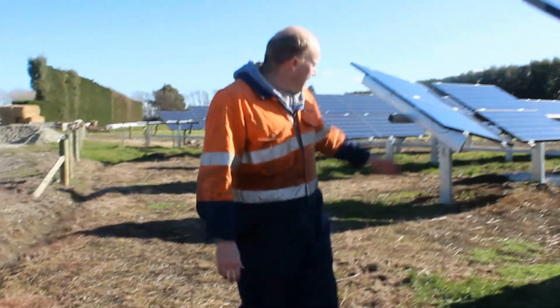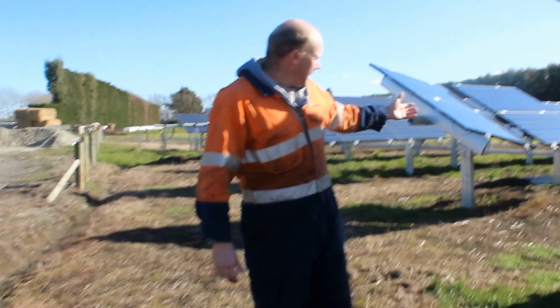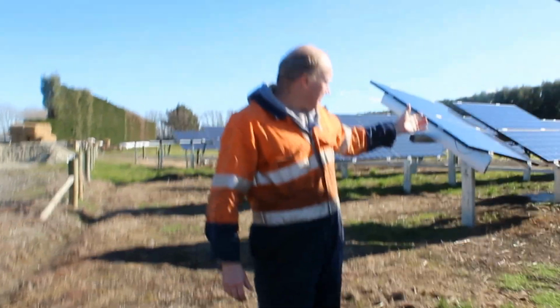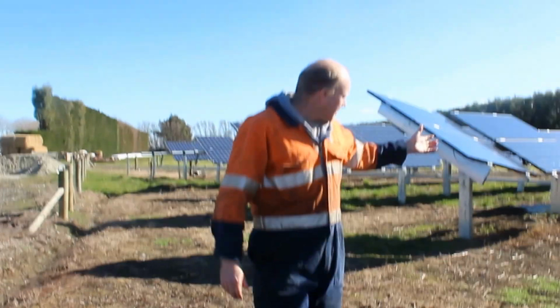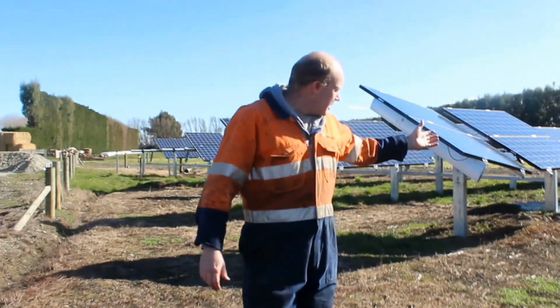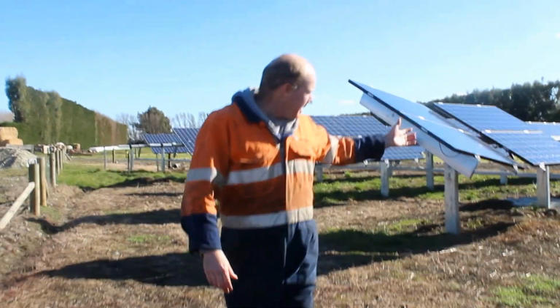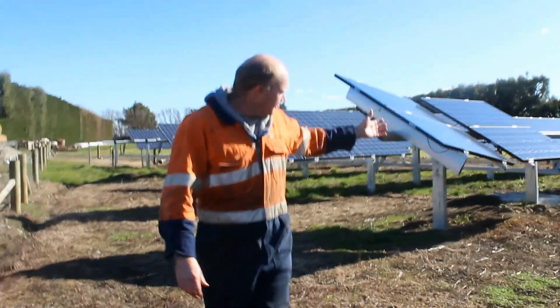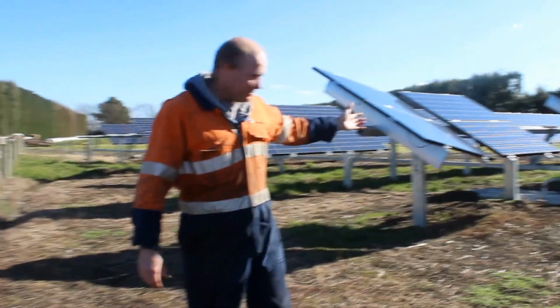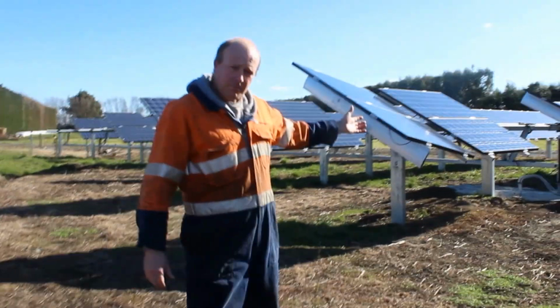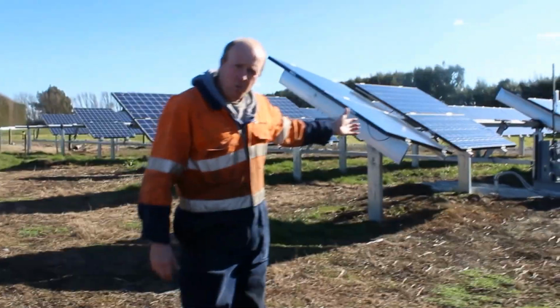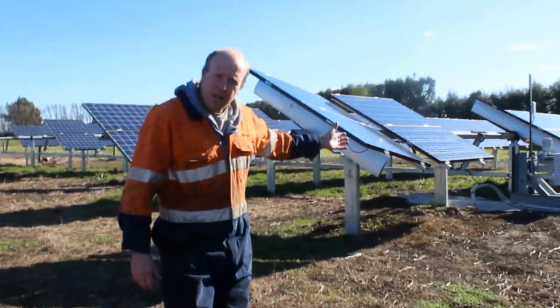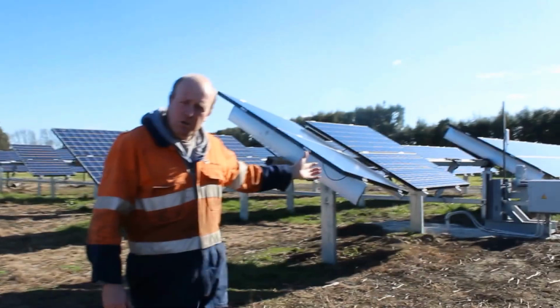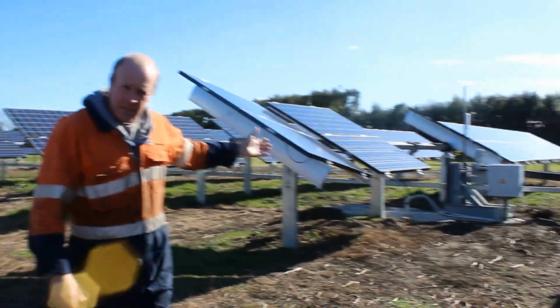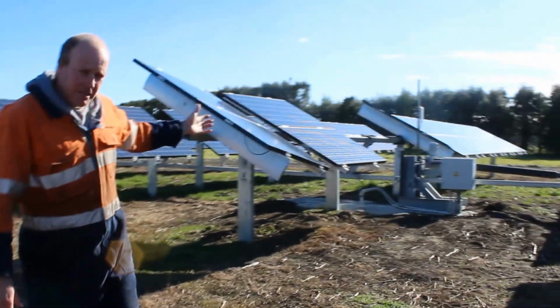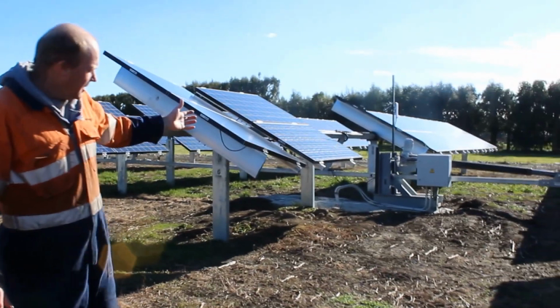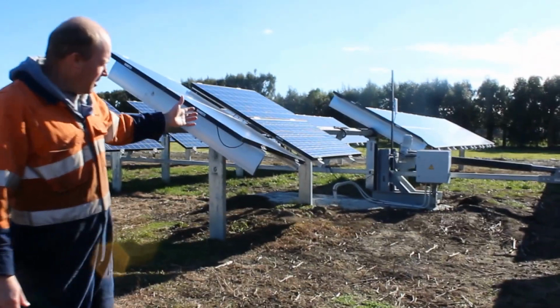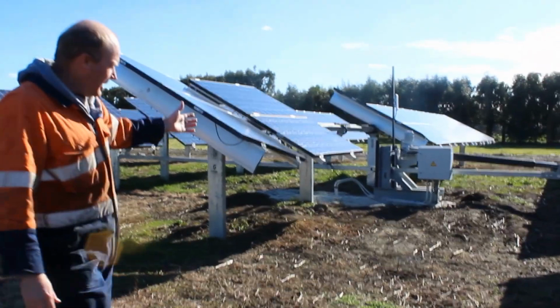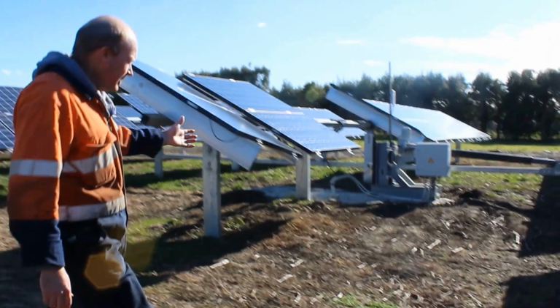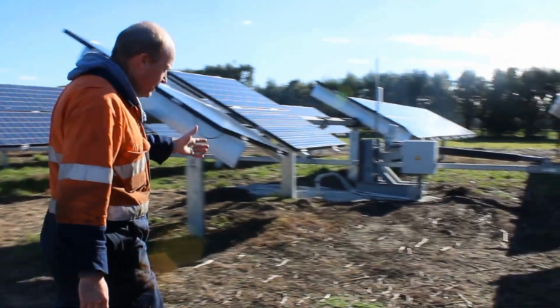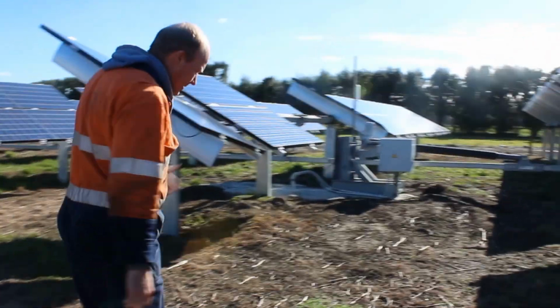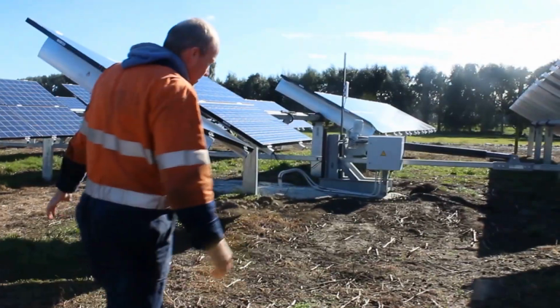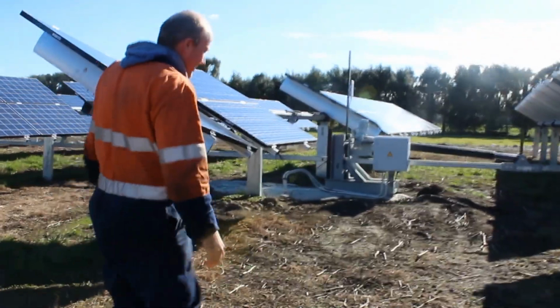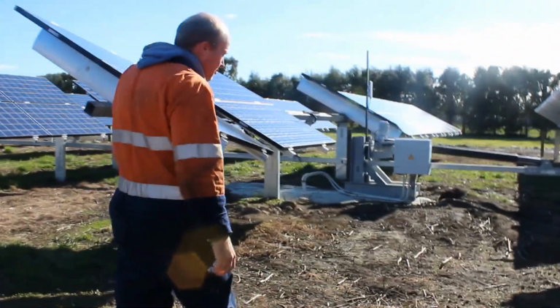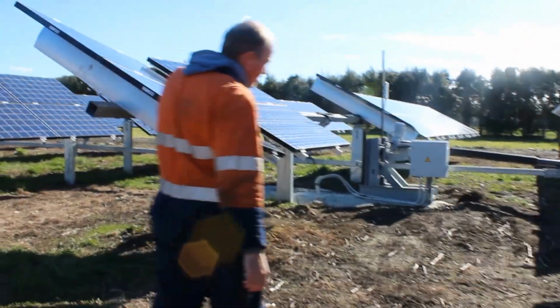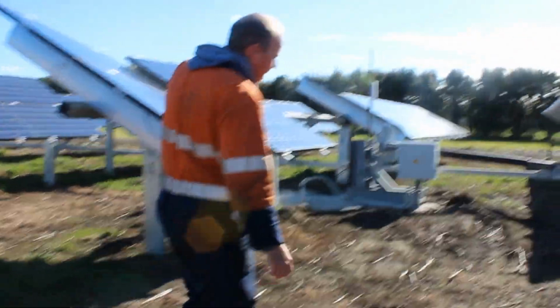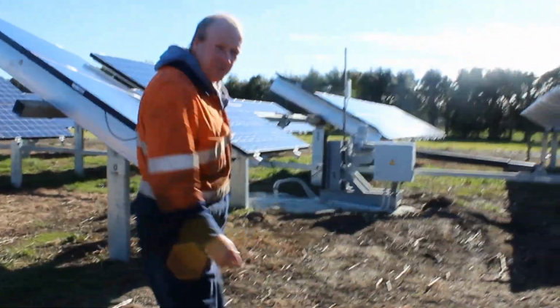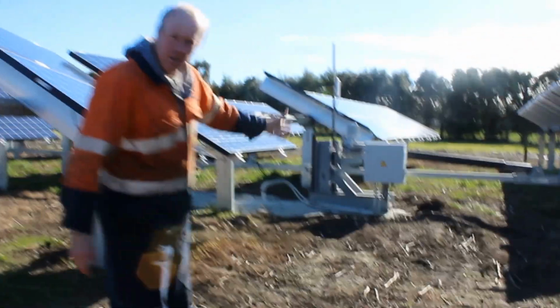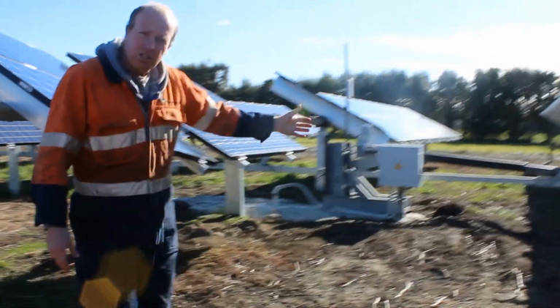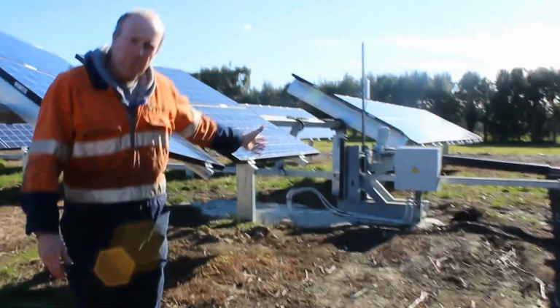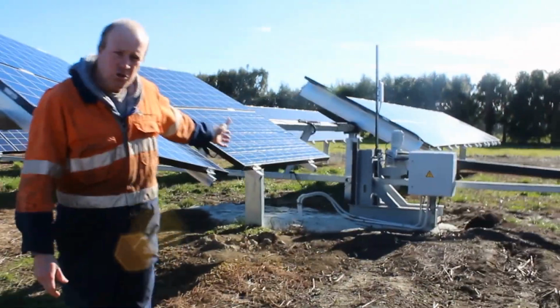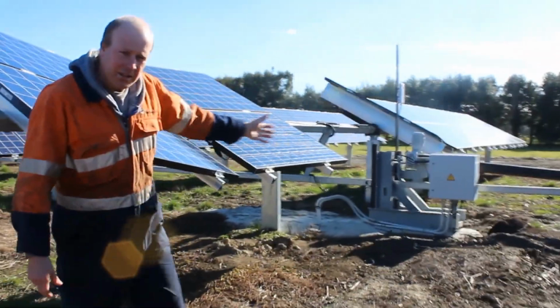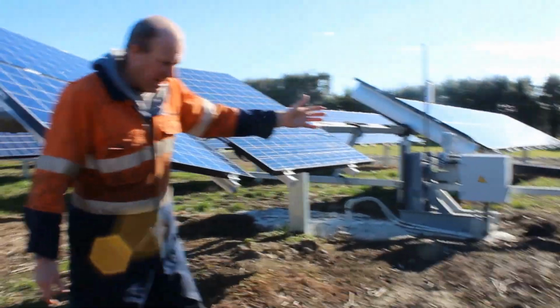Here, if you look down here, we have got our motor. This motor here is driving the shaft which is helping to track the sun.